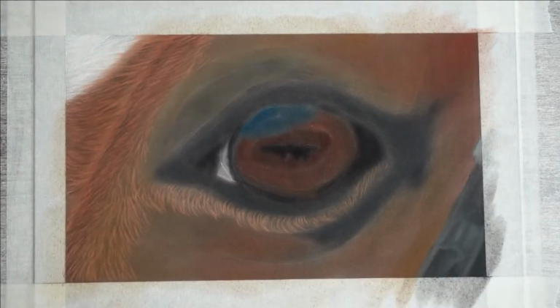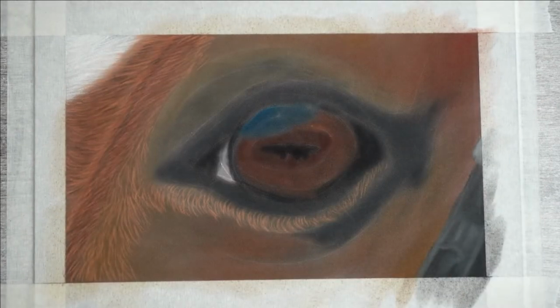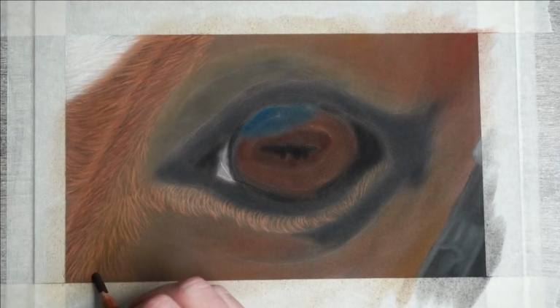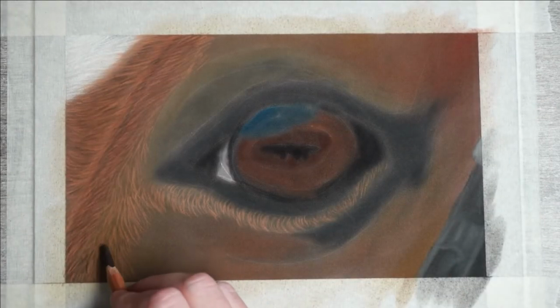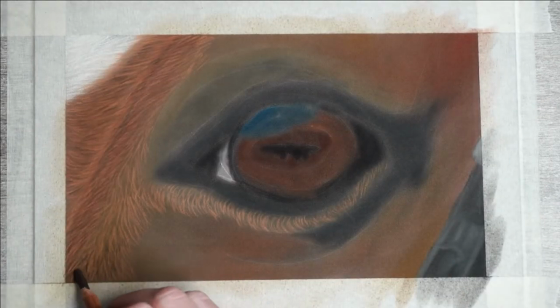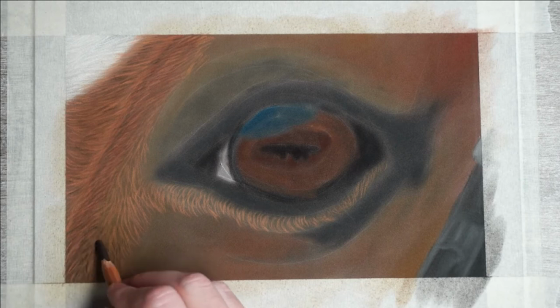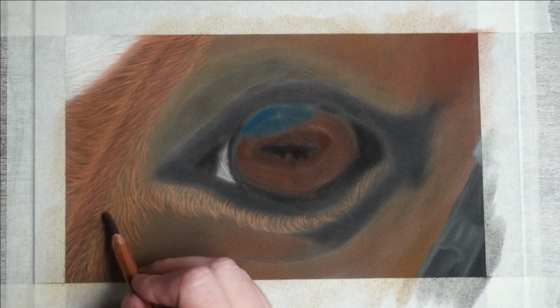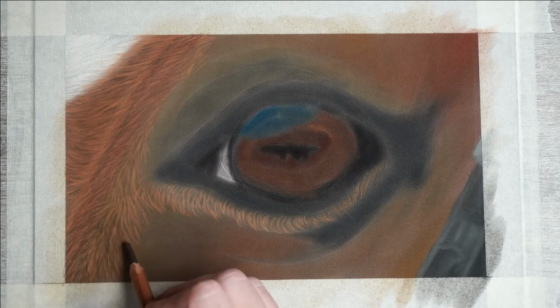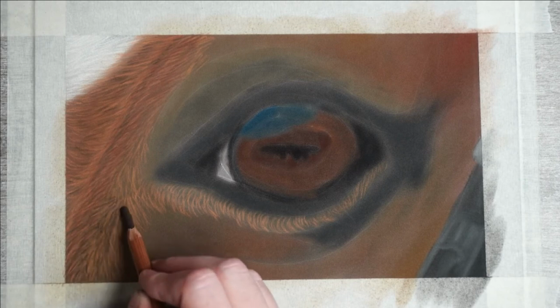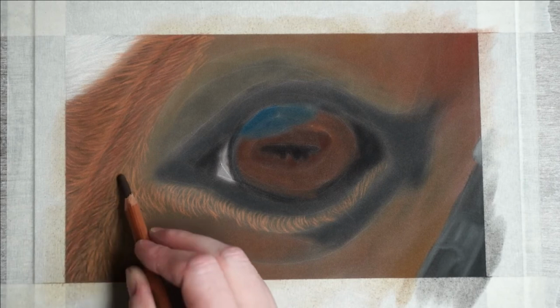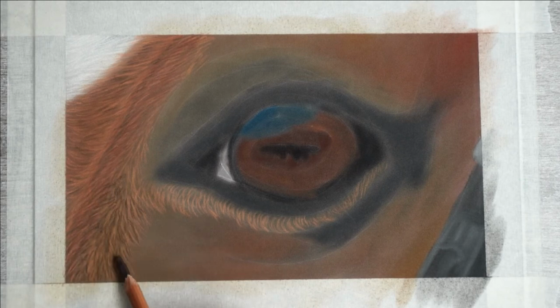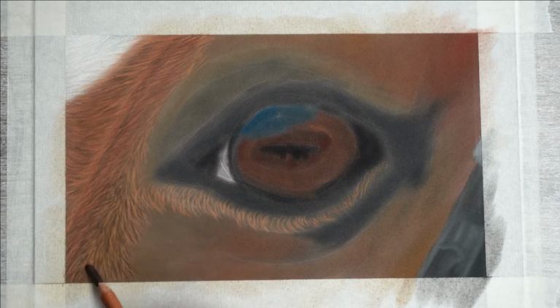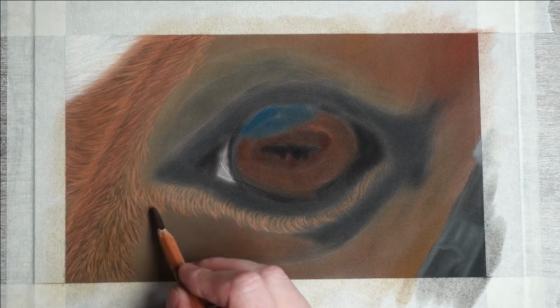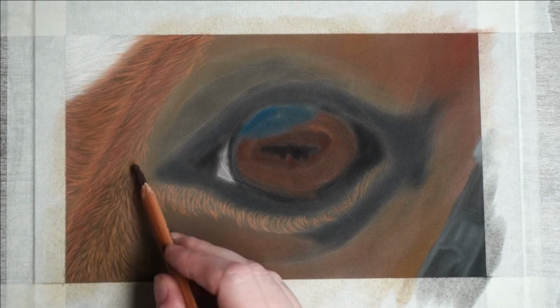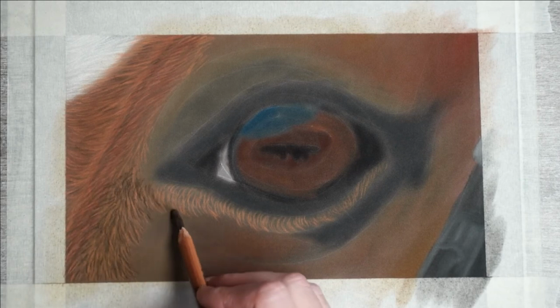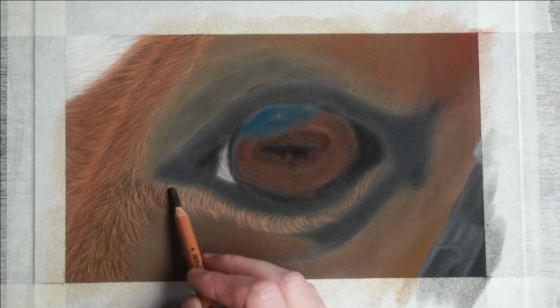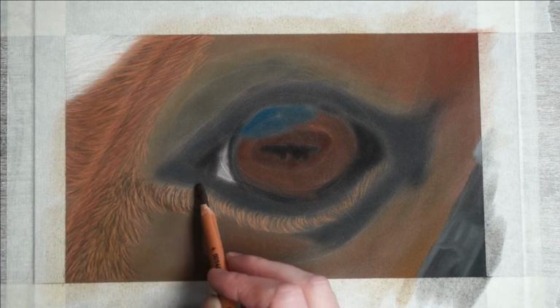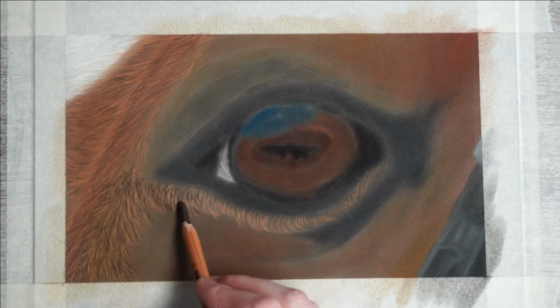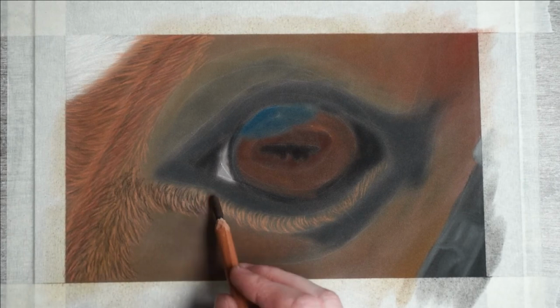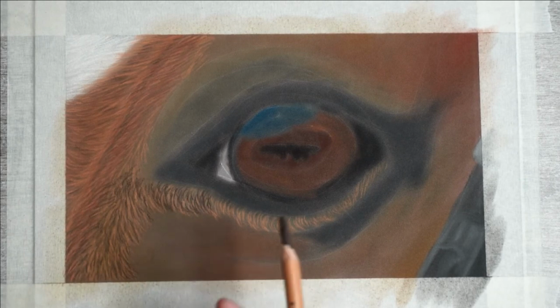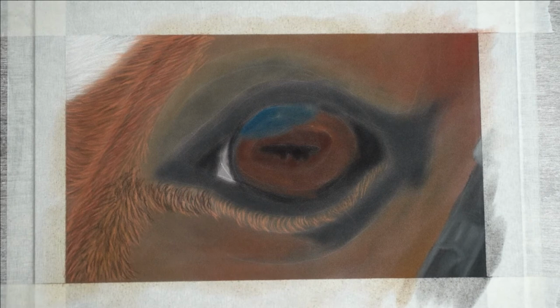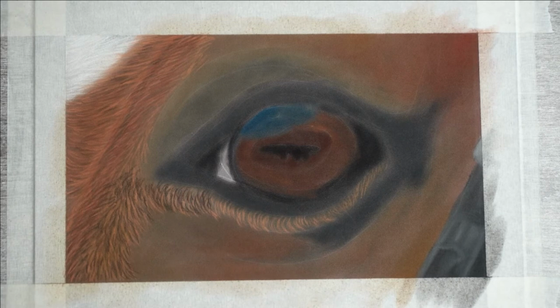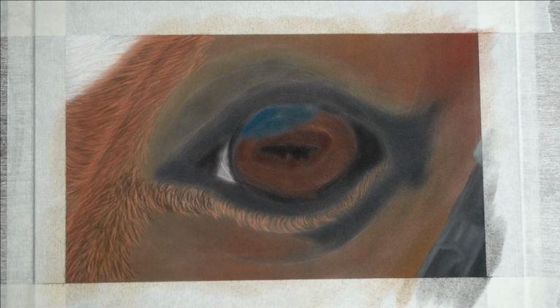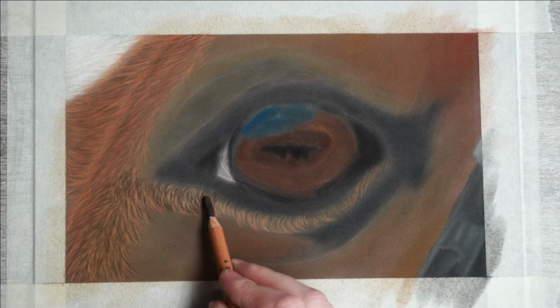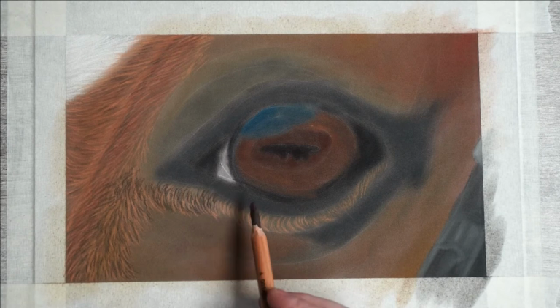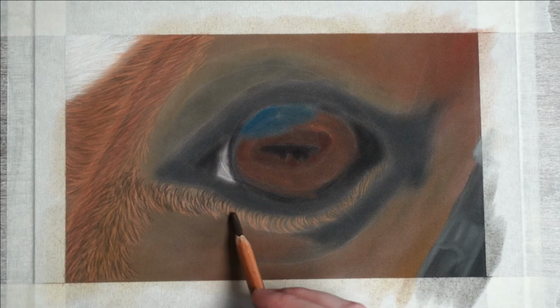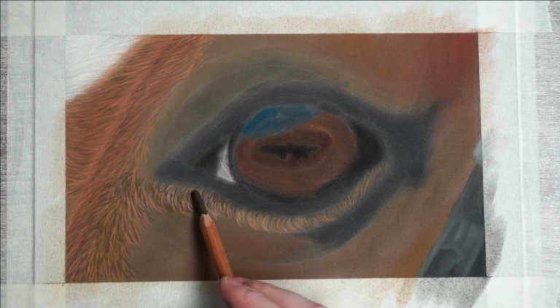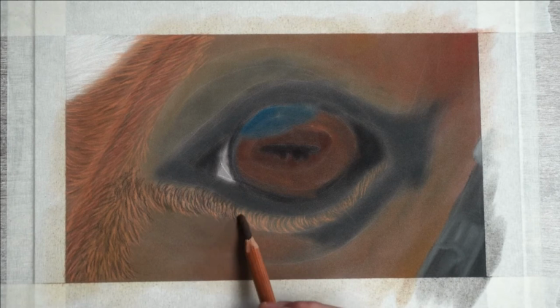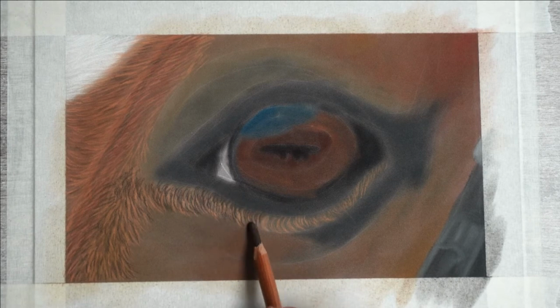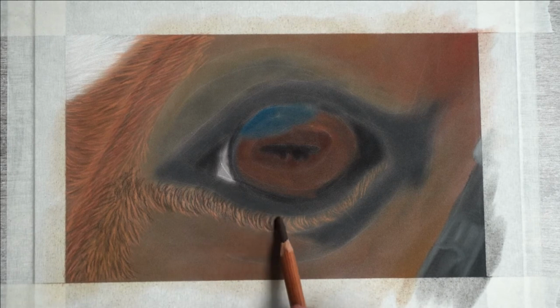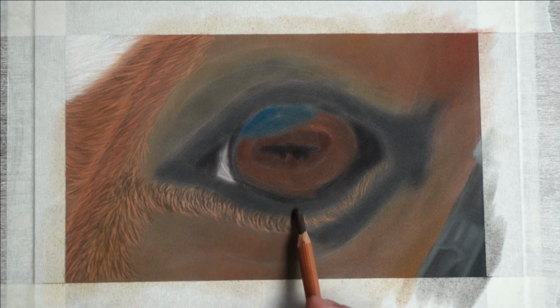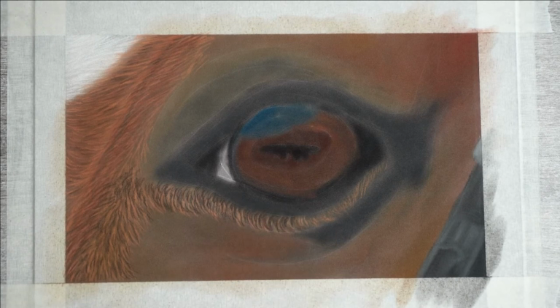Just like what I did on the left side, I'll also add in some dark strokes to darken it up a bit. But since I'll be adding quite a few, I'm using a dark brown instead of black — otherwise it would be too harsh.